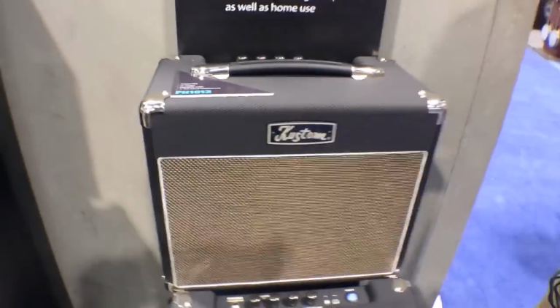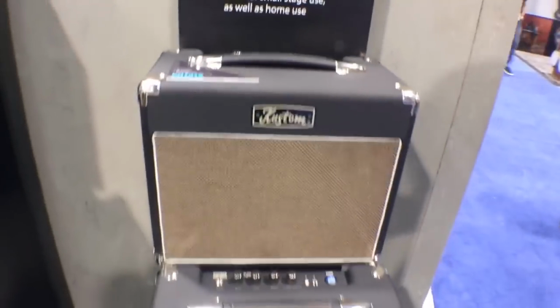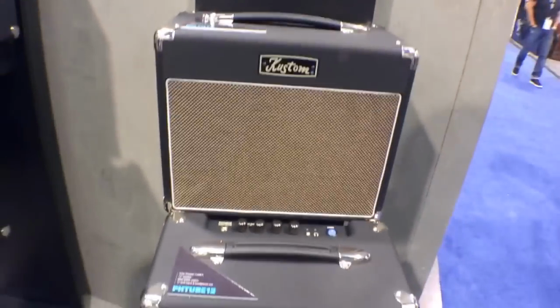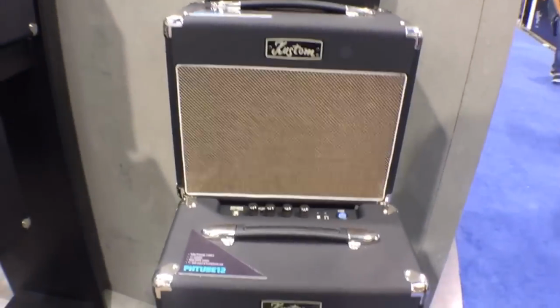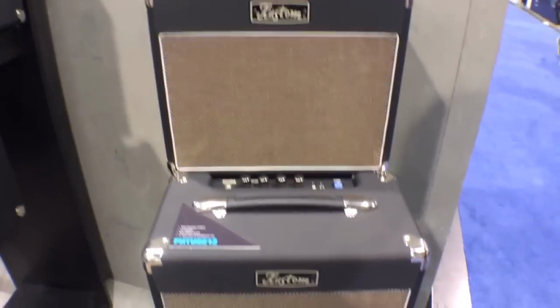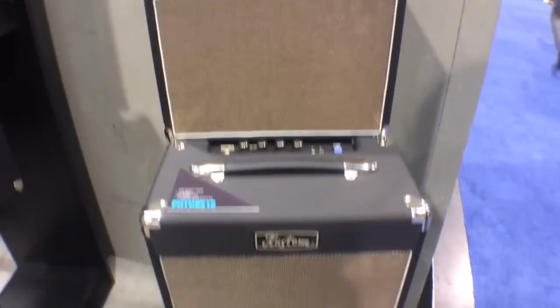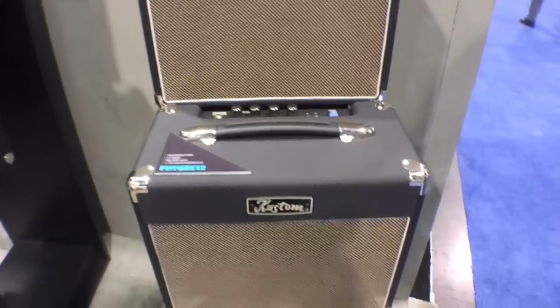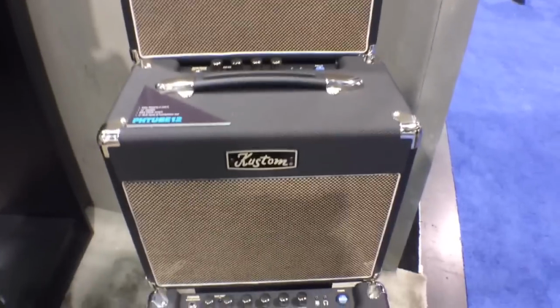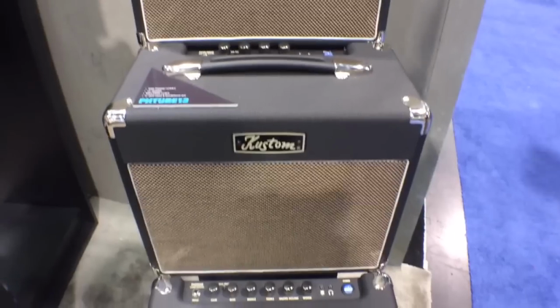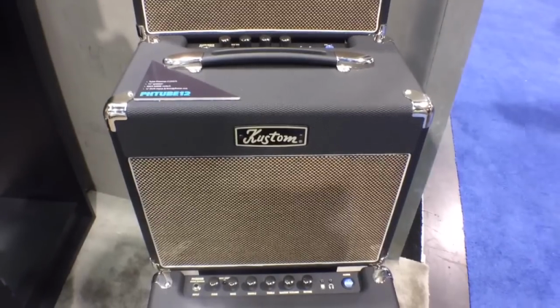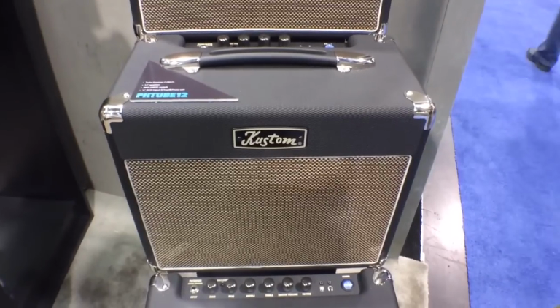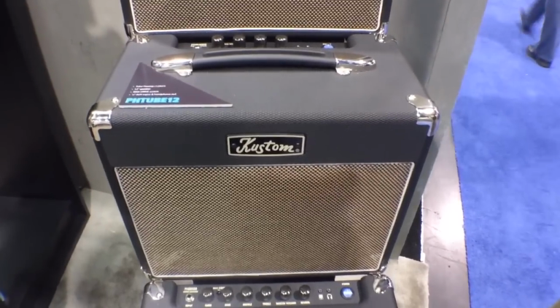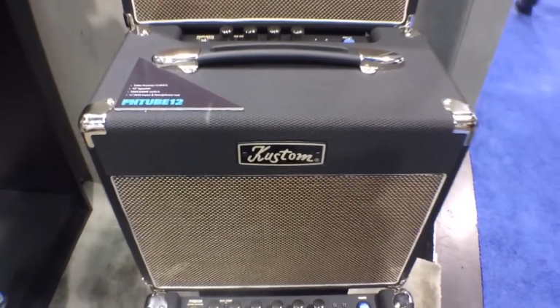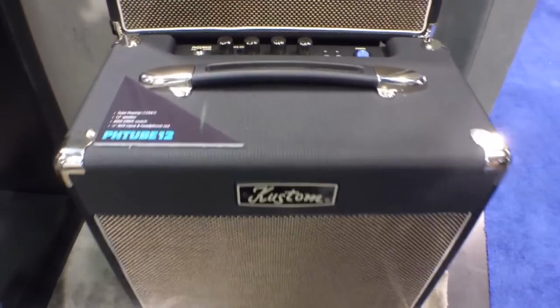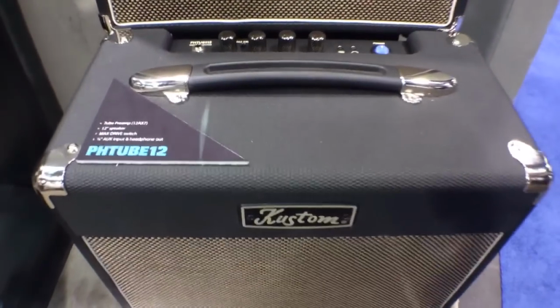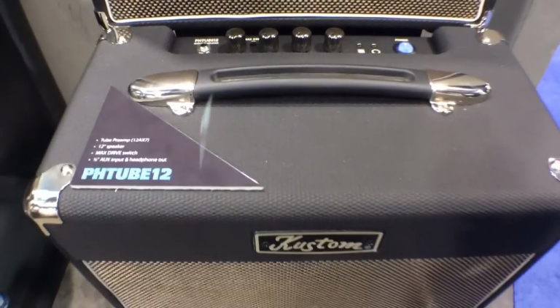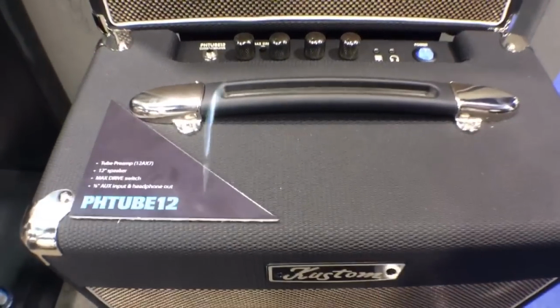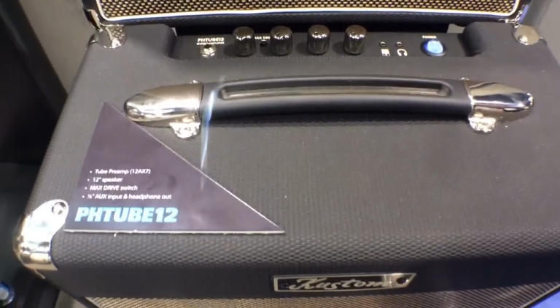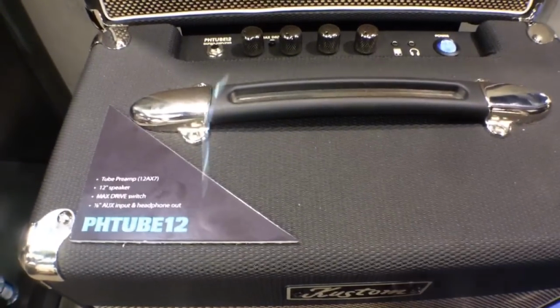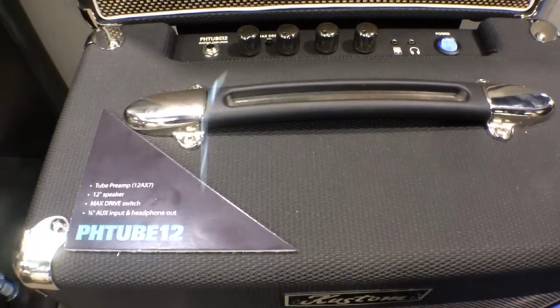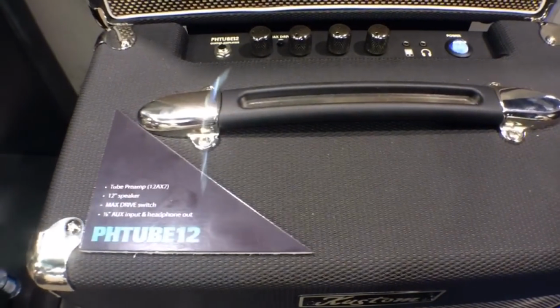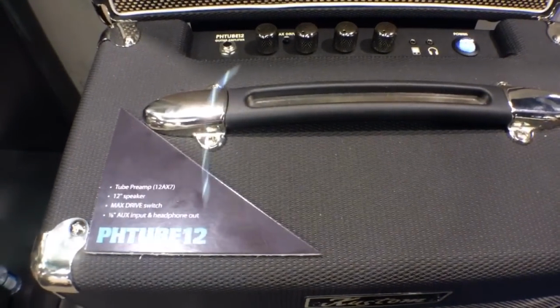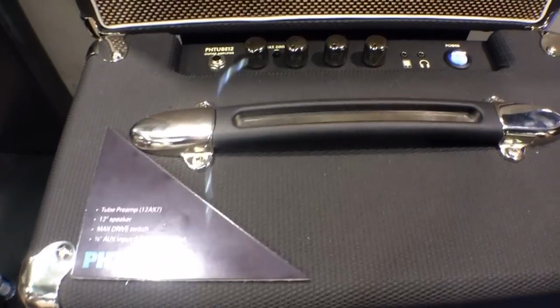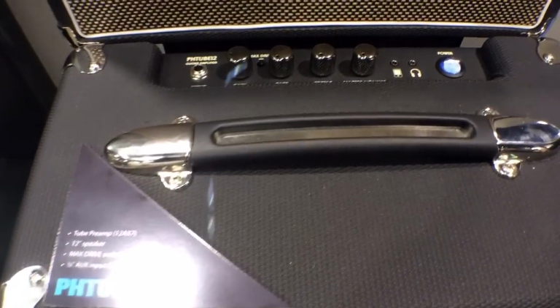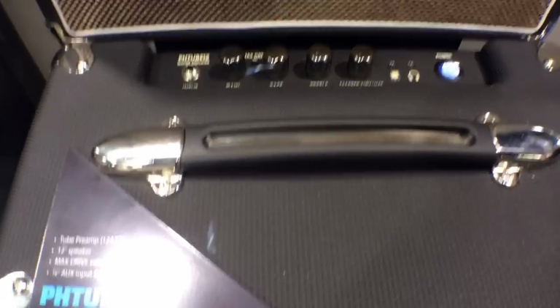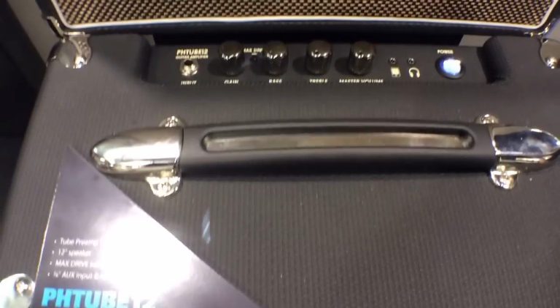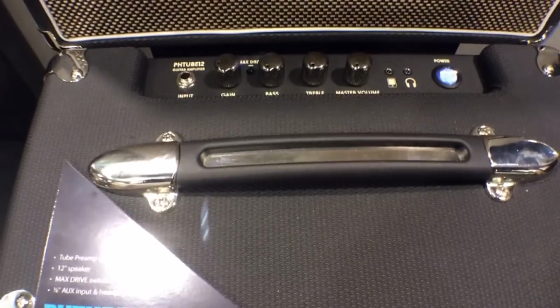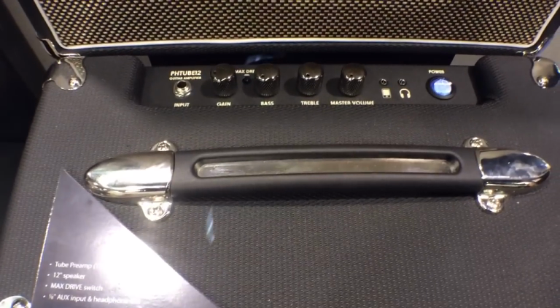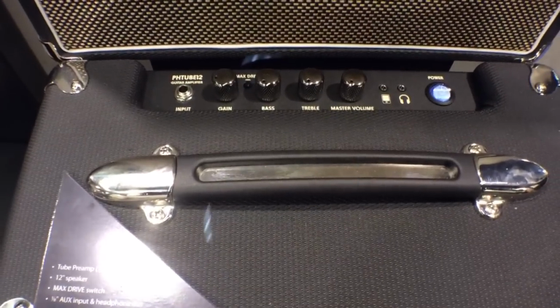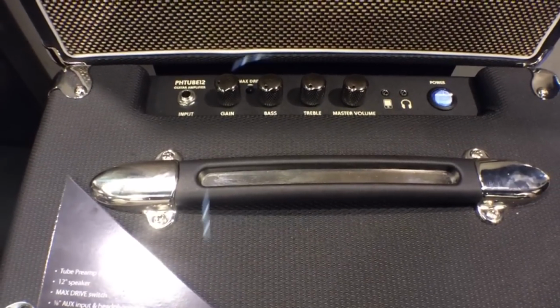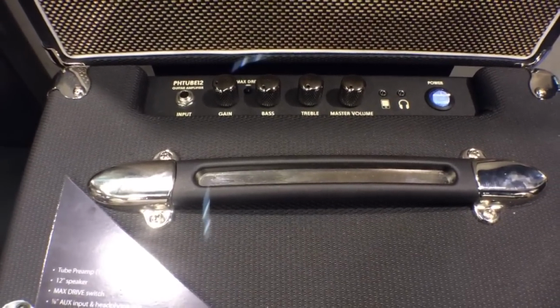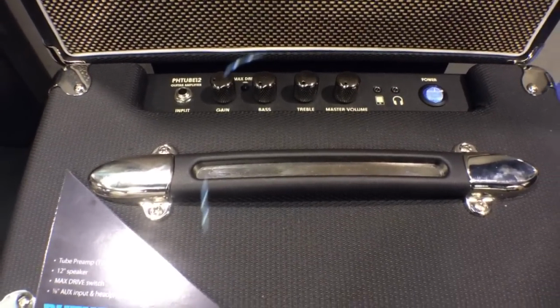Right below it we have our 12 watt preamp tube PH Tube 12. This features a 12AX7 so it's going to warm up the tone just a little bit. Something you can actually record with, or you can use it for practice or anything else.